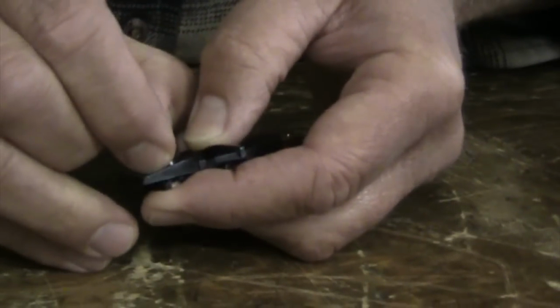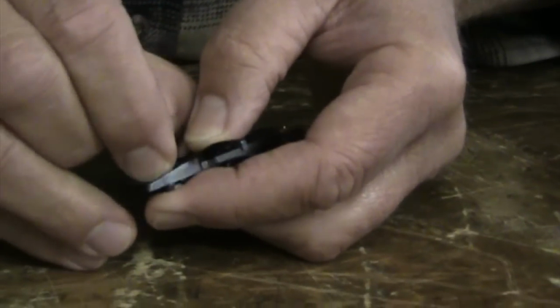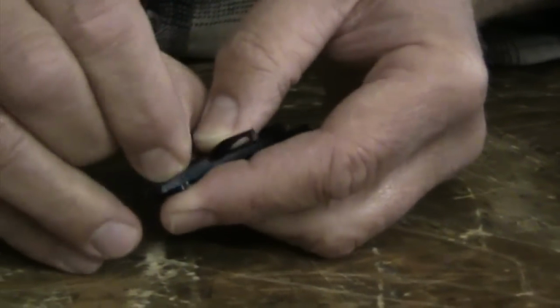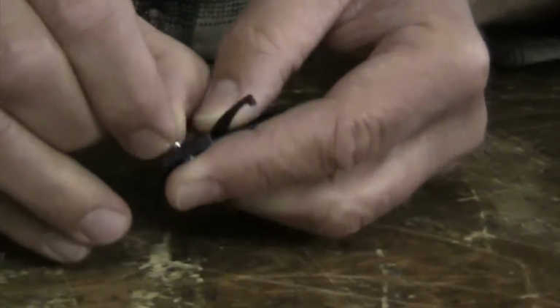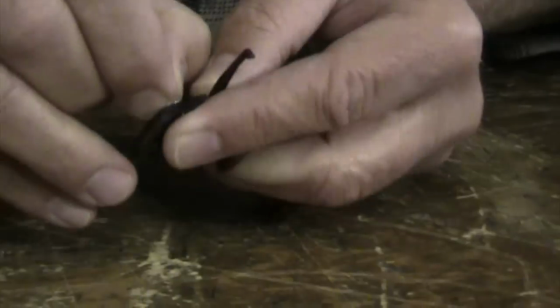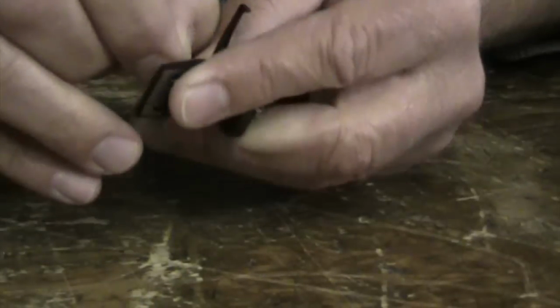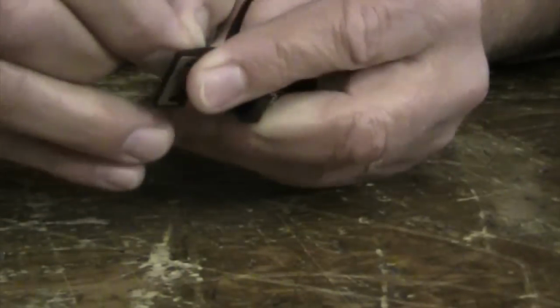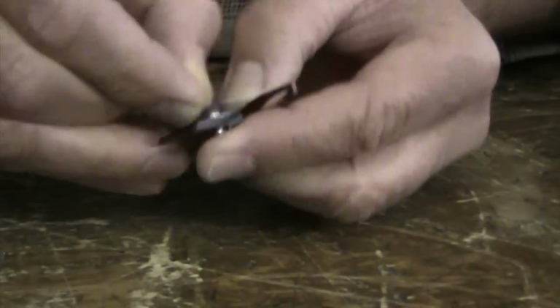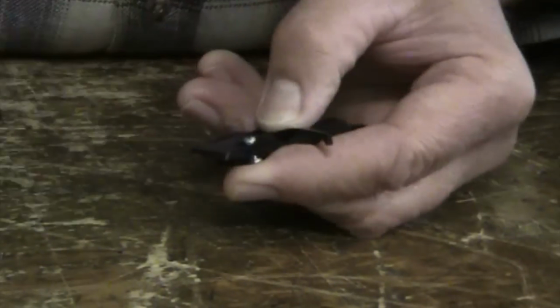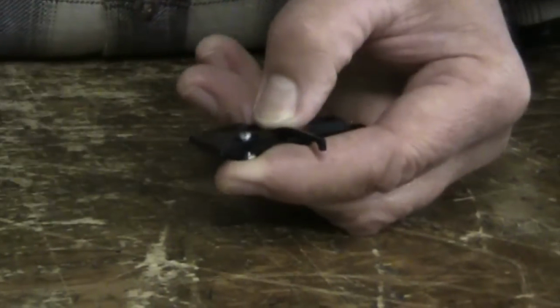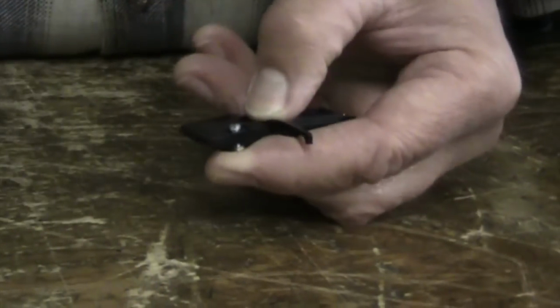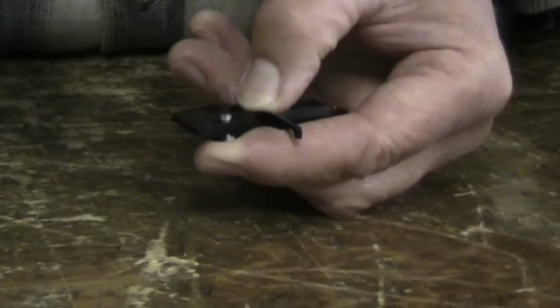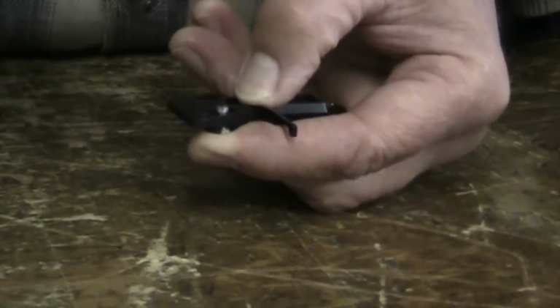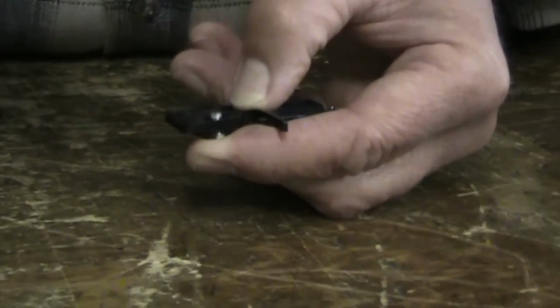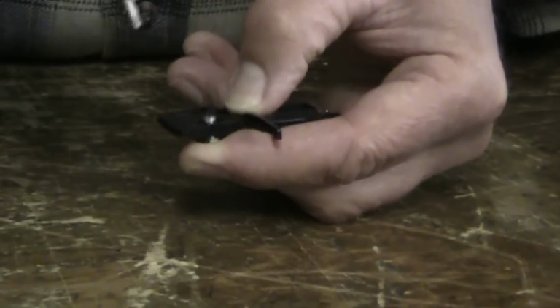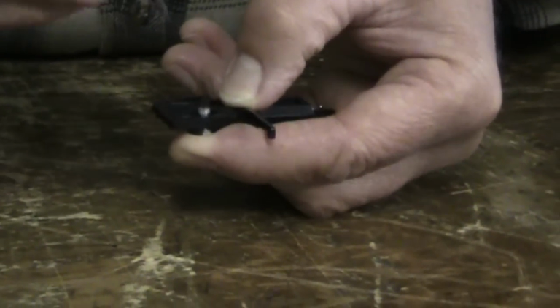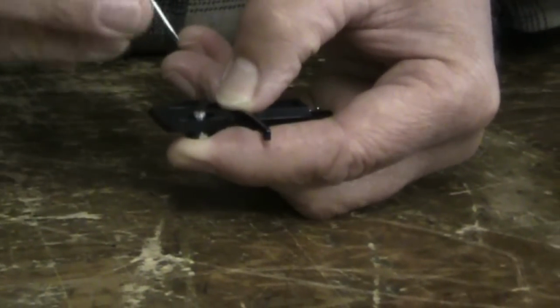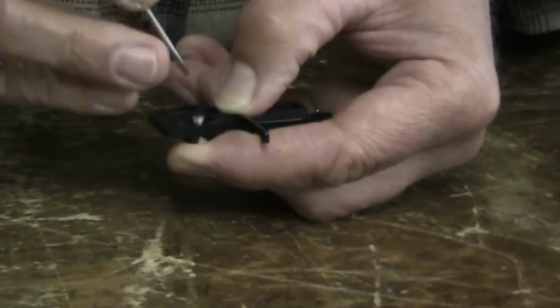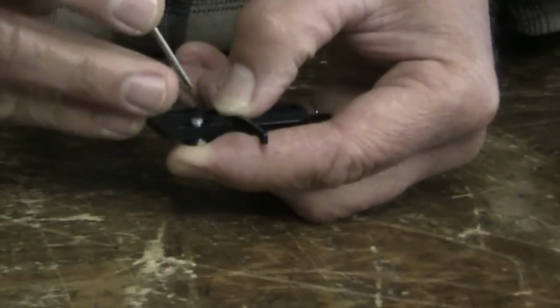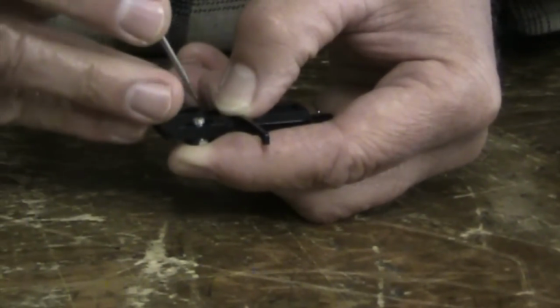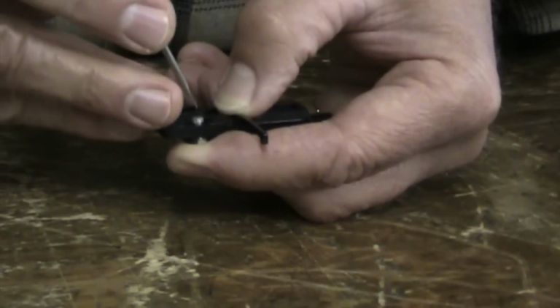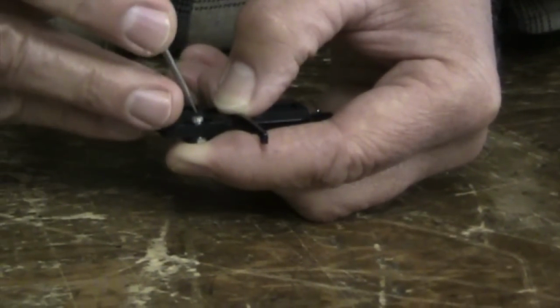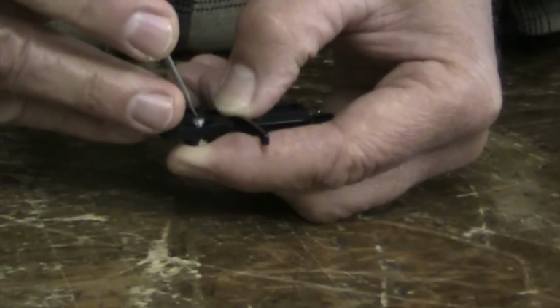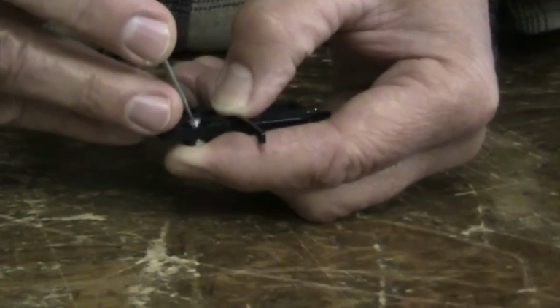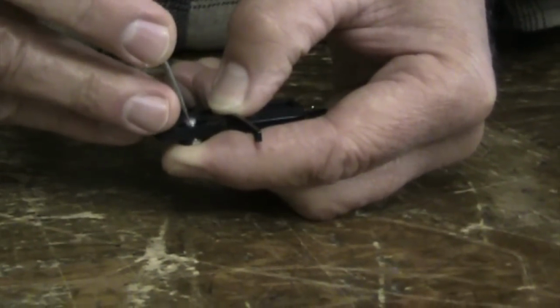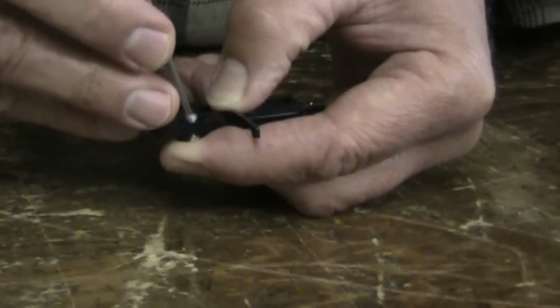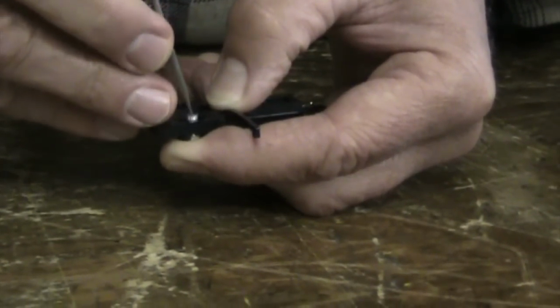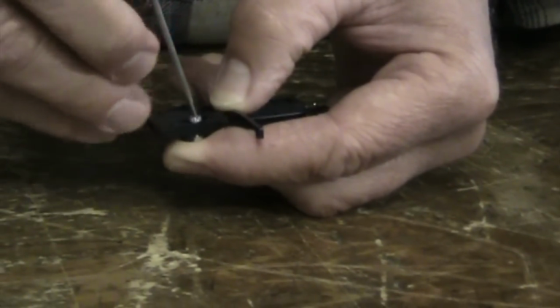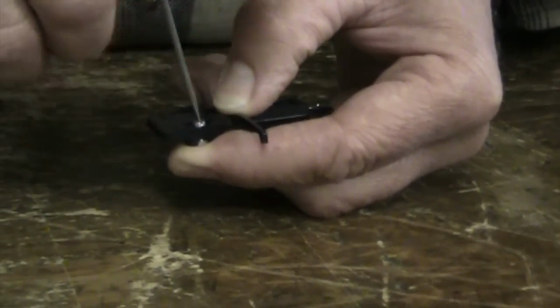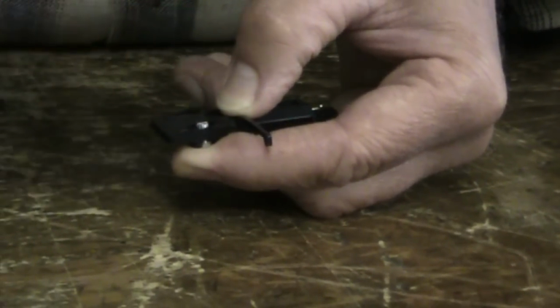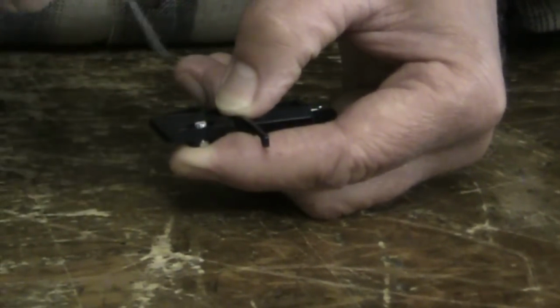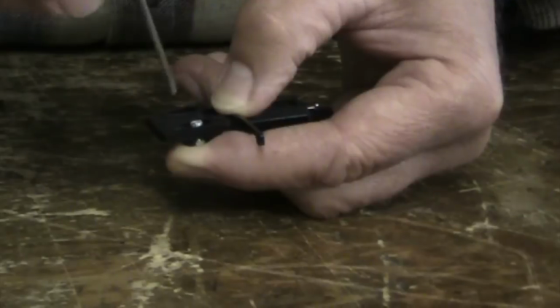This particular cartridge has a little slot that holds the nuts for you, making it easier. But you must be patient in order to put these in correctly.